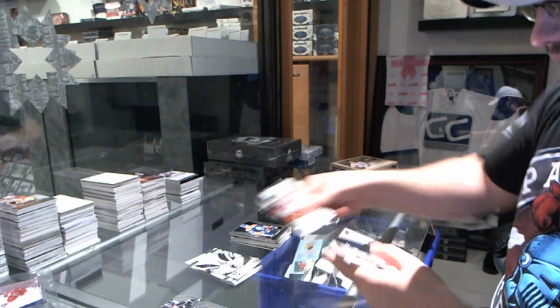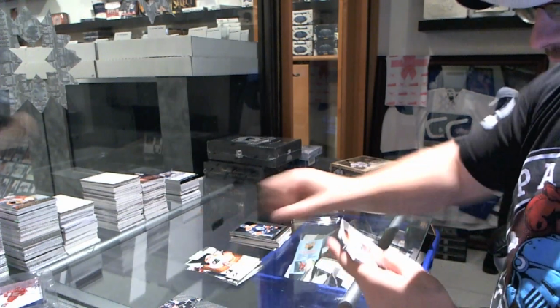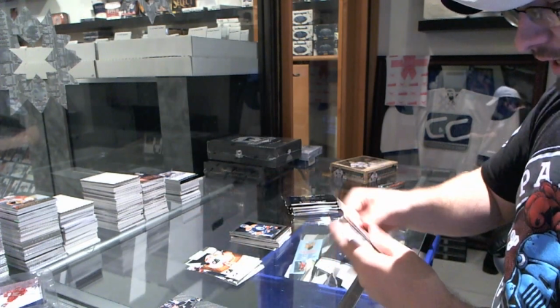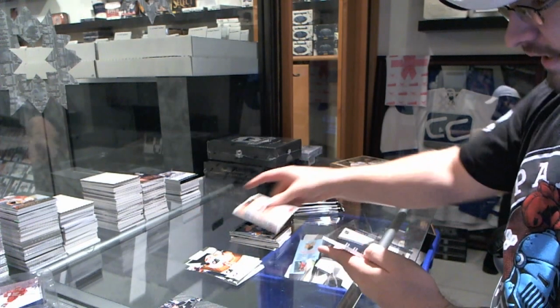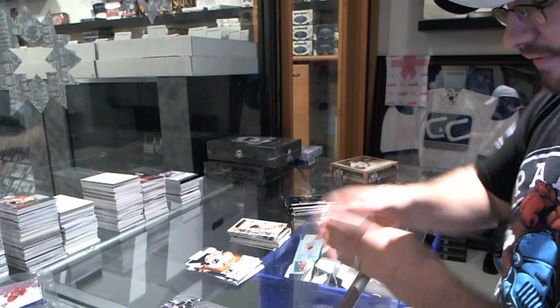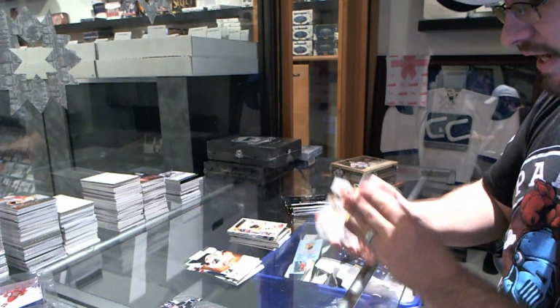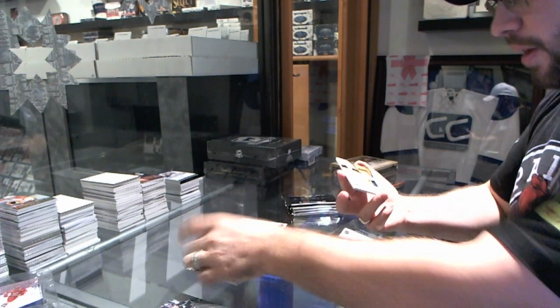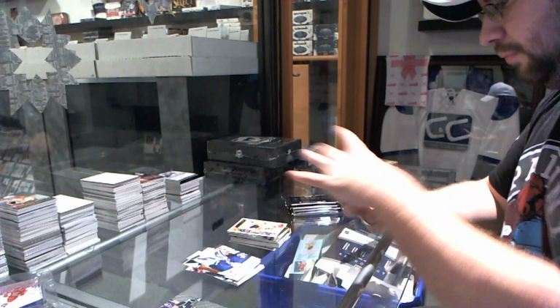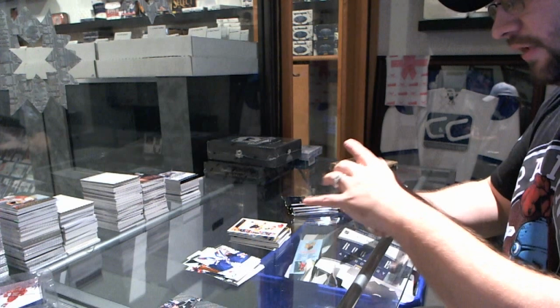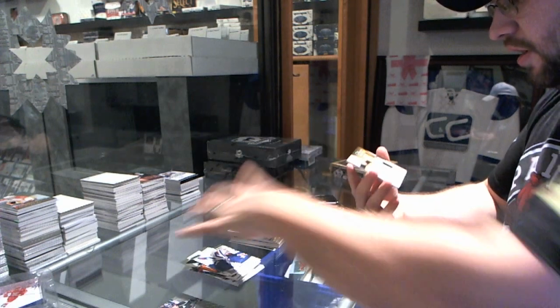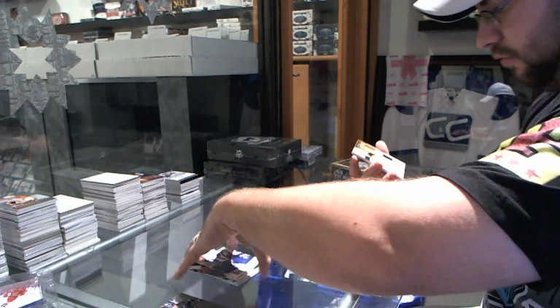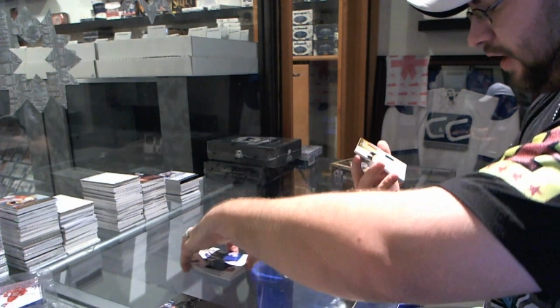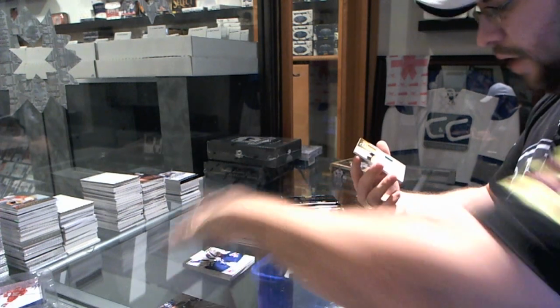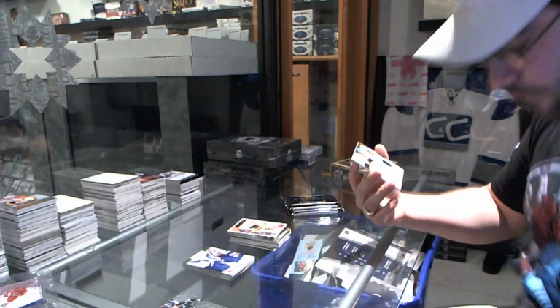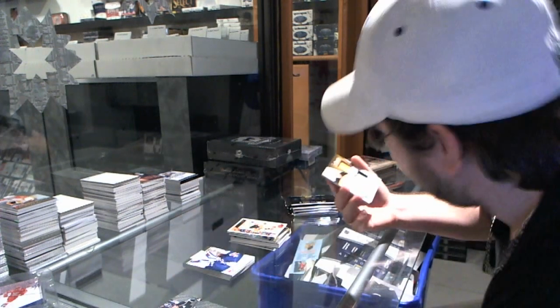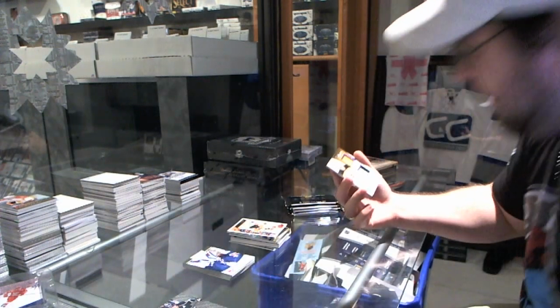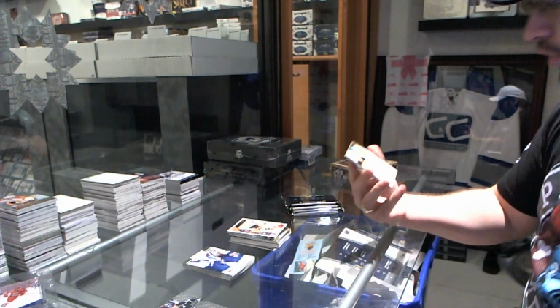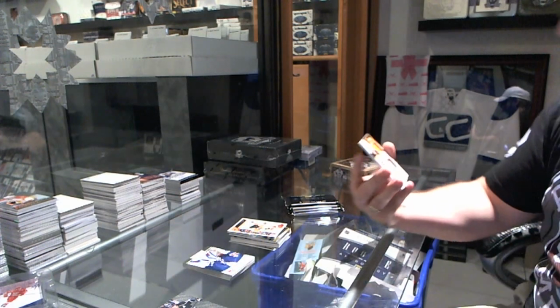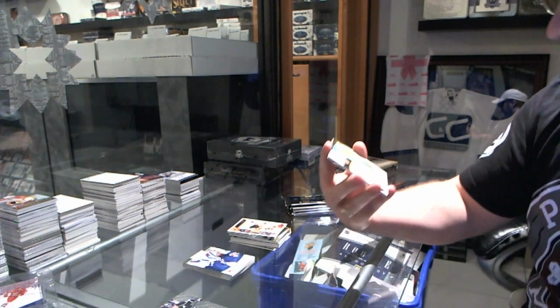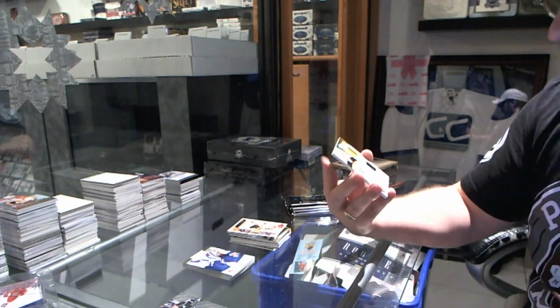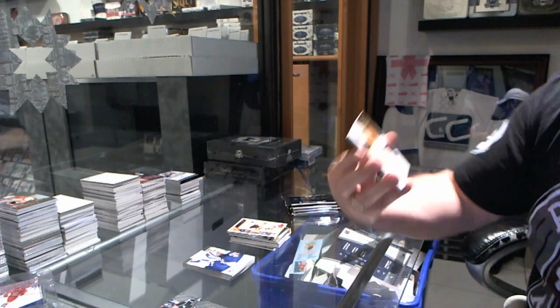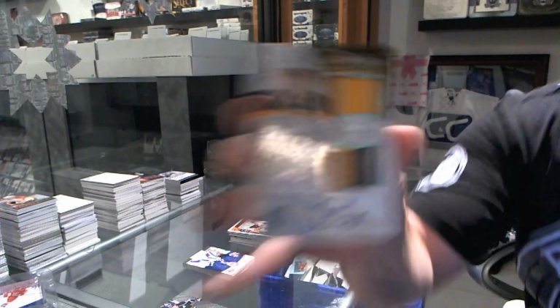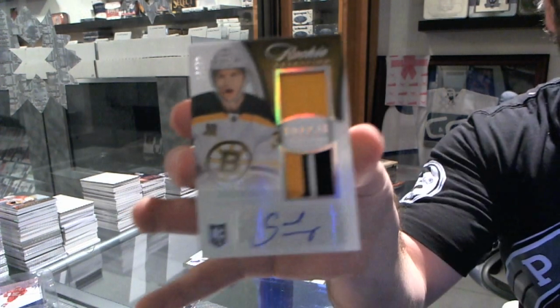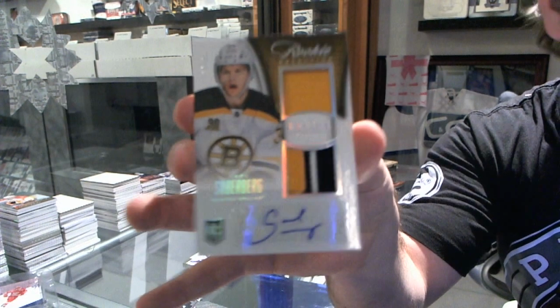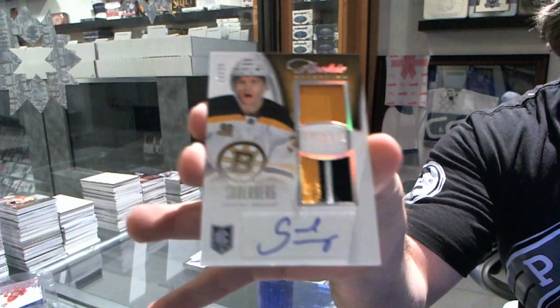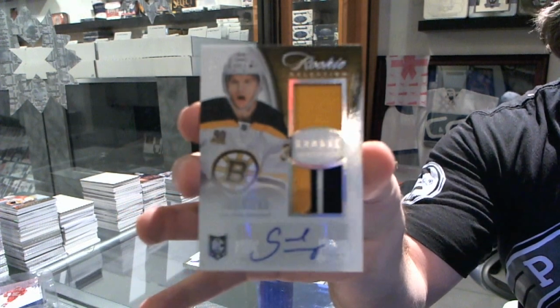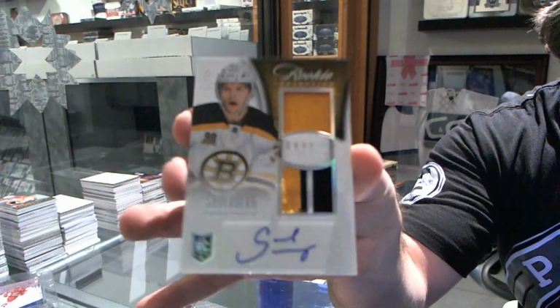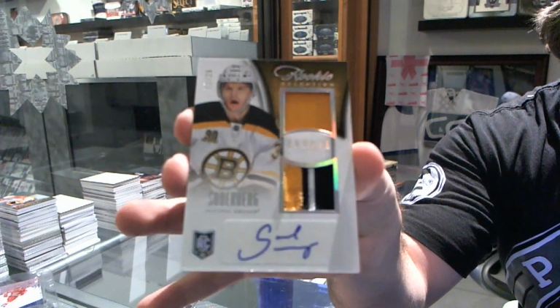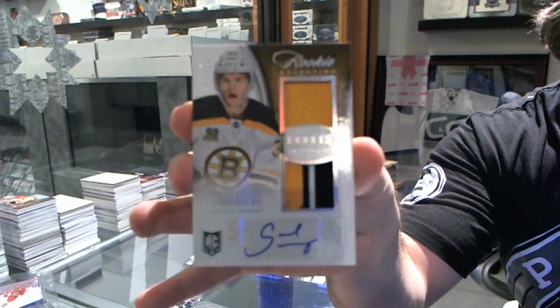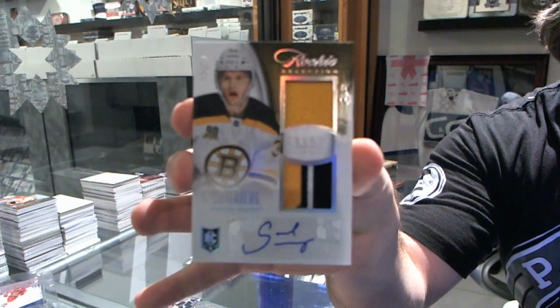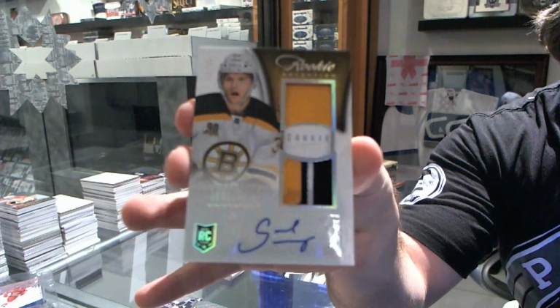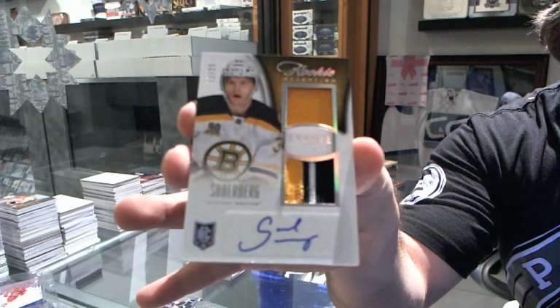For the Flyers, Vinnie Lecavalier, and for the Boston Bruins we've got number 12 of 25 dual patch autograph of Carl Soderberg.